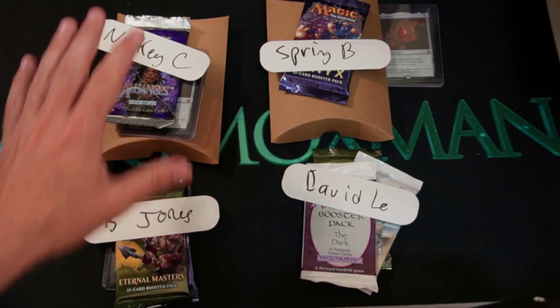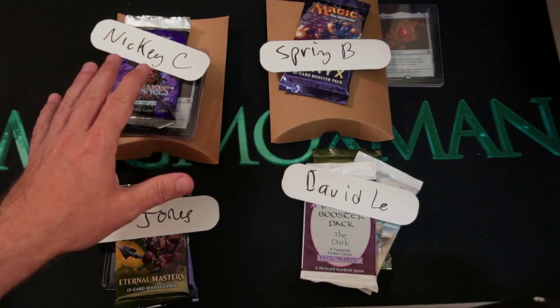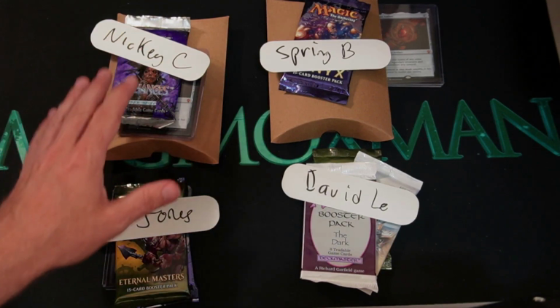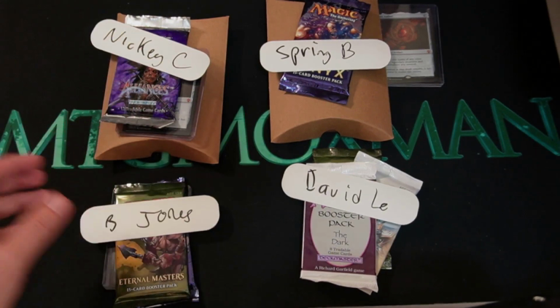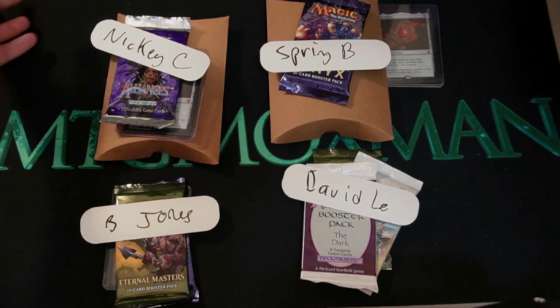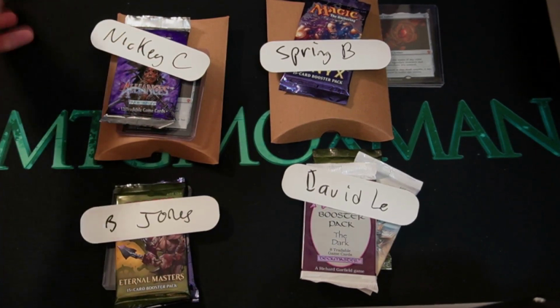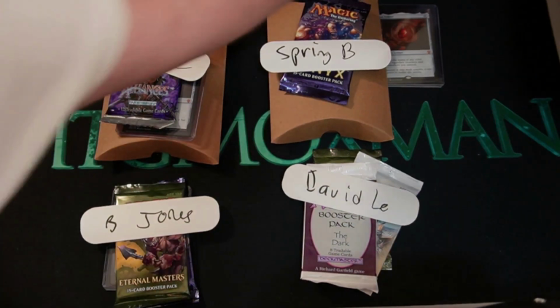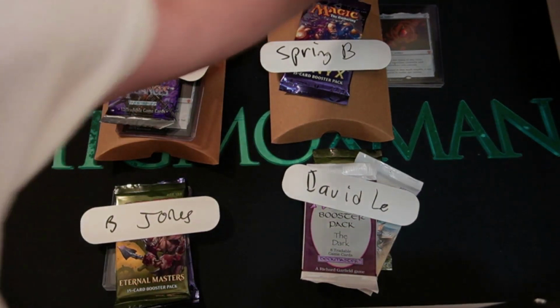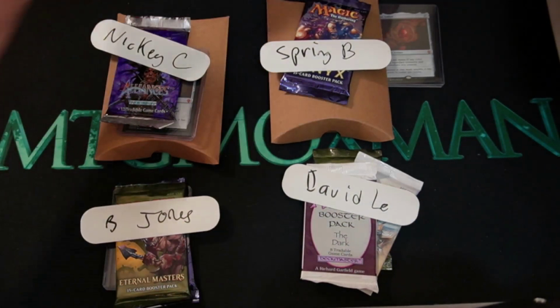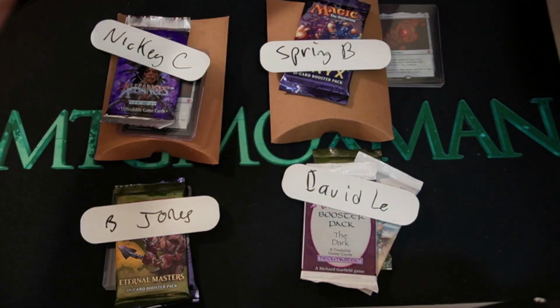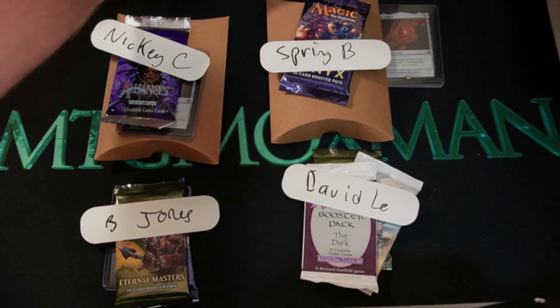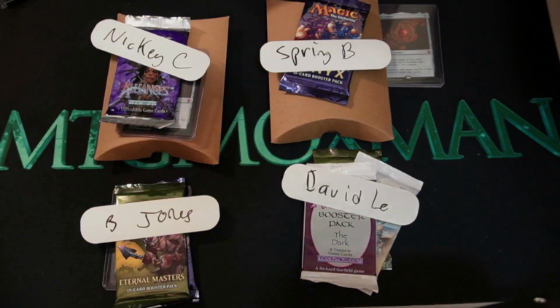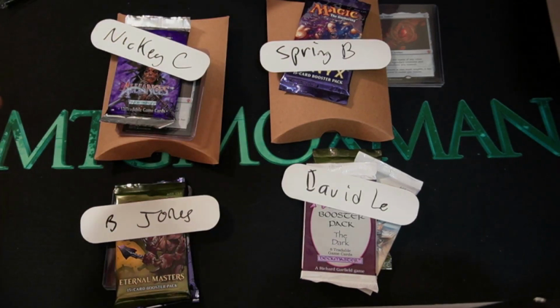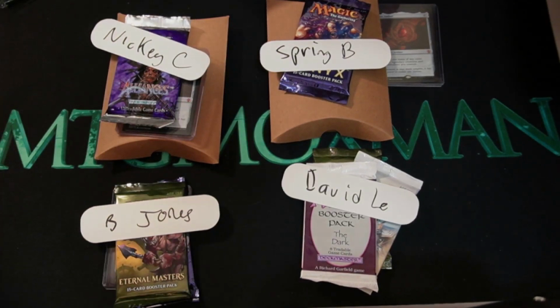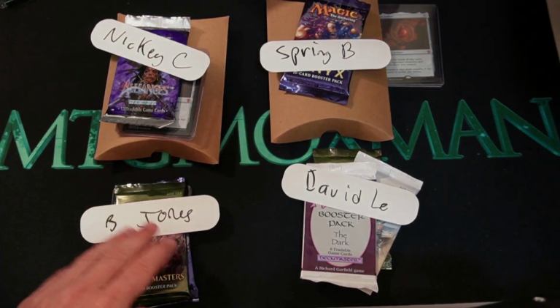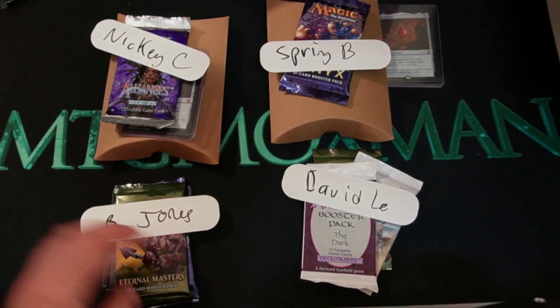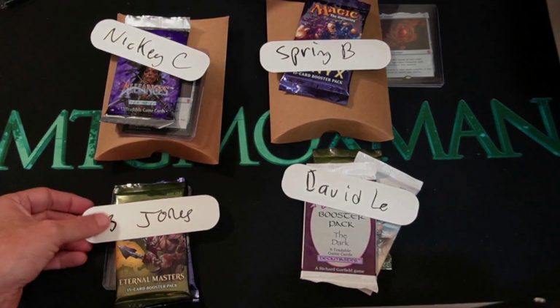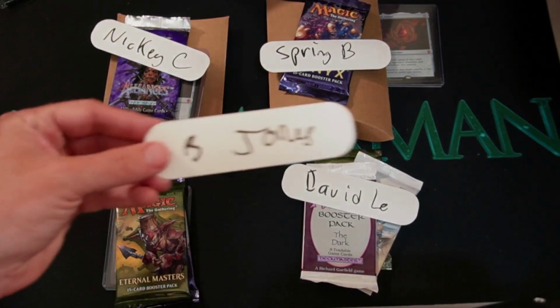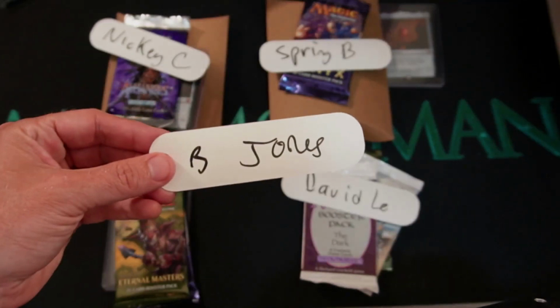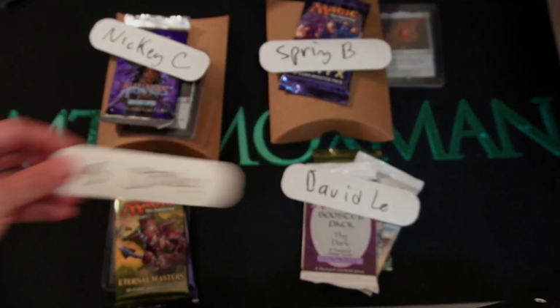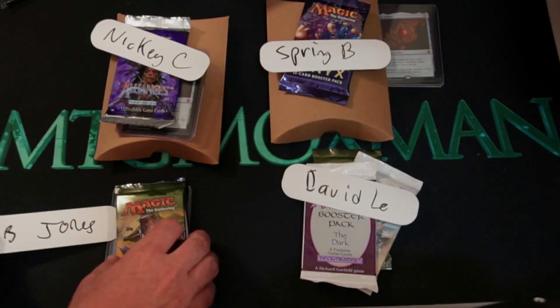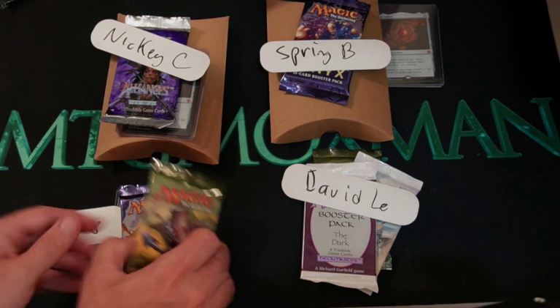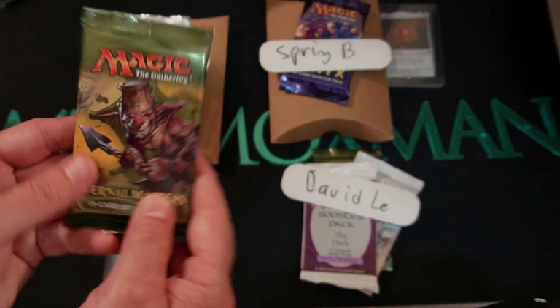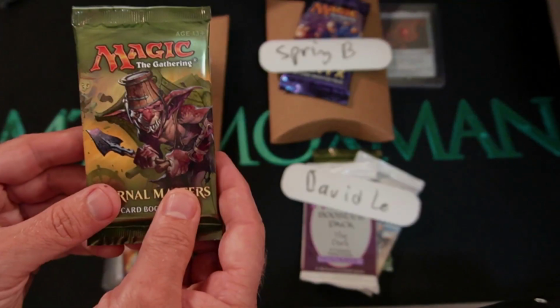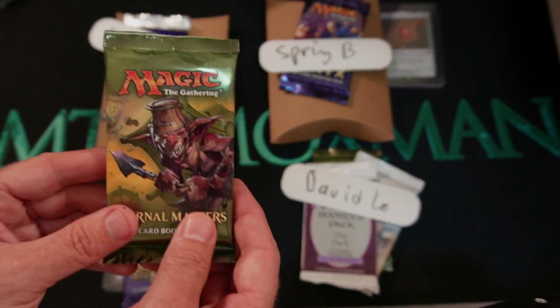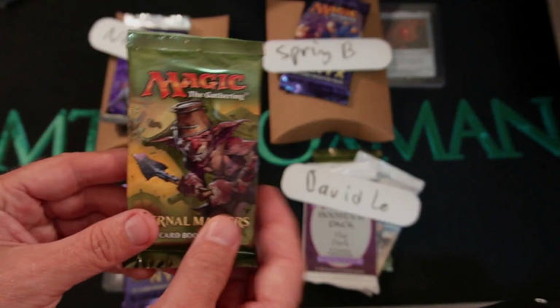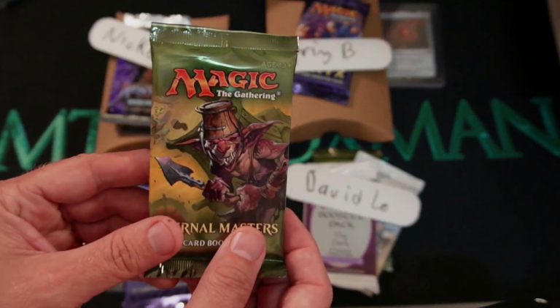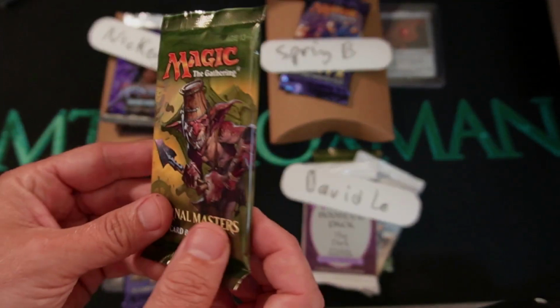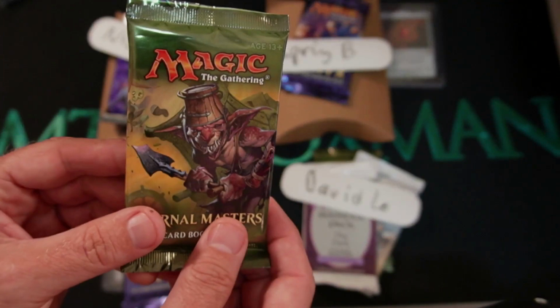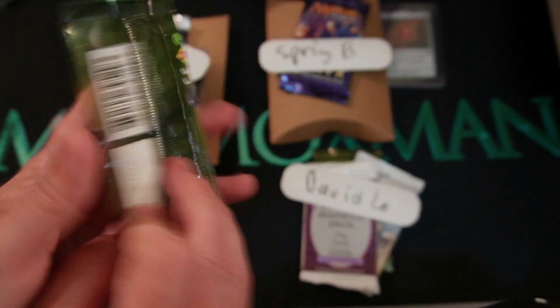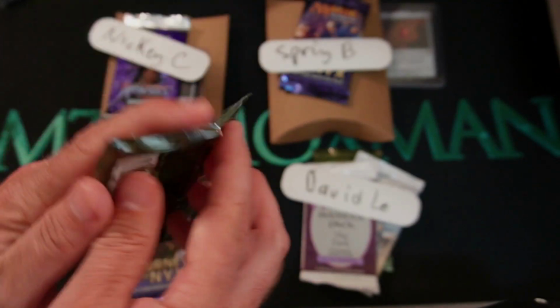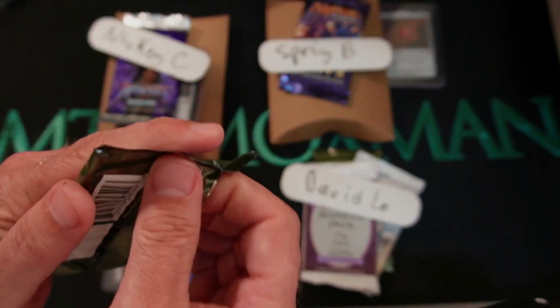We got some old packs here. I got the sleeves on the side. I got some hard cases here ready to go in case we need them. We're set. We're going to start here with B. Jones. Good luck to you. May all of your packs be amazing. Maybe there's something like a mana crypt in here. We're going to find out though.